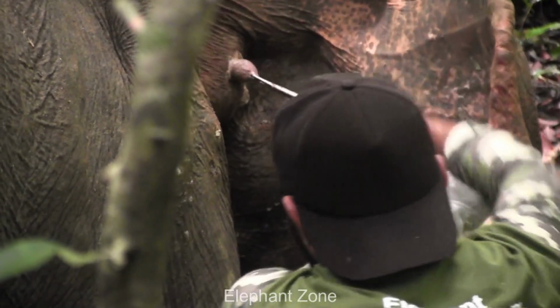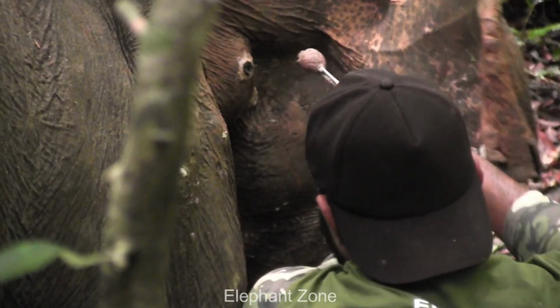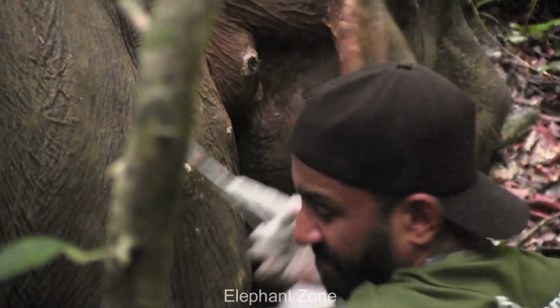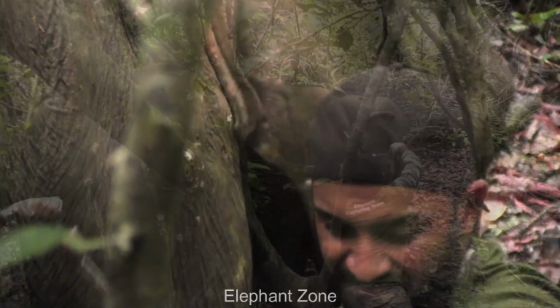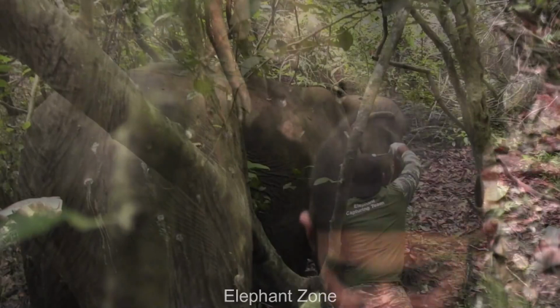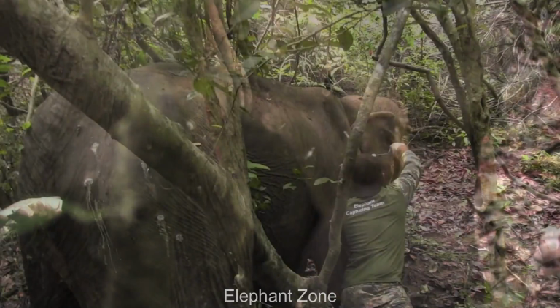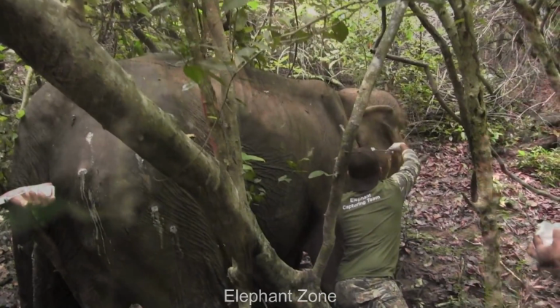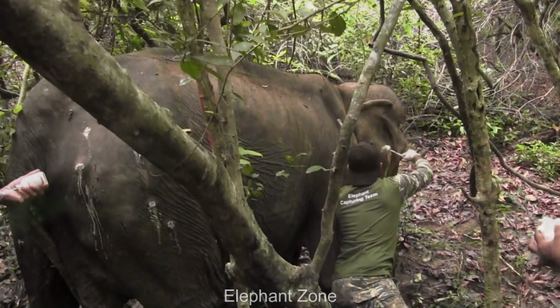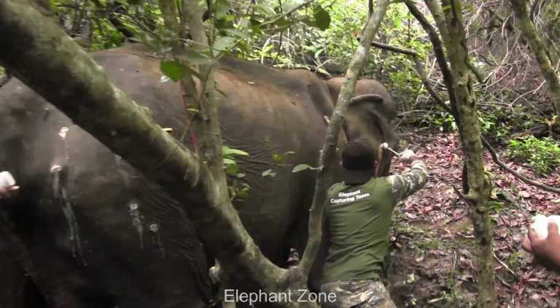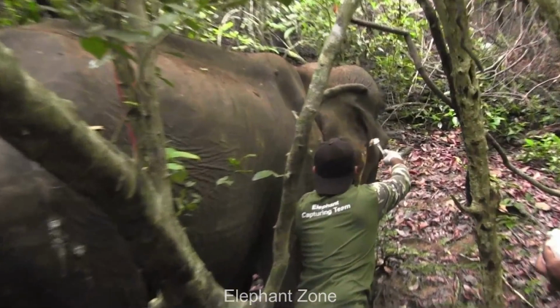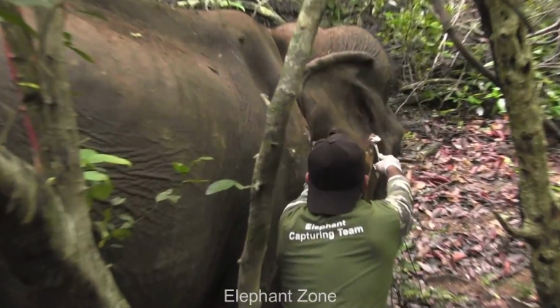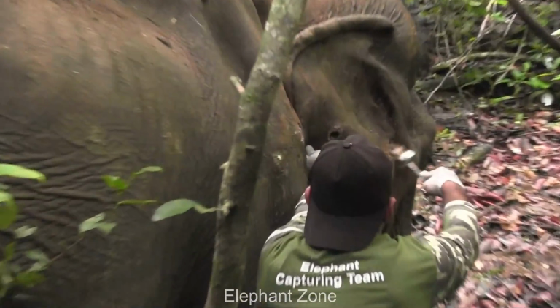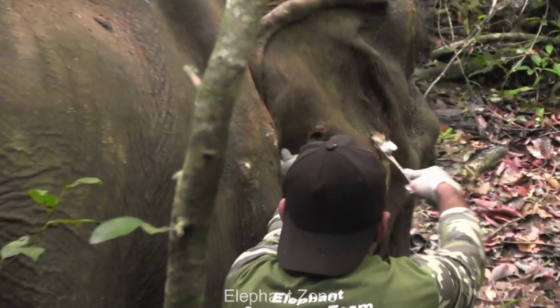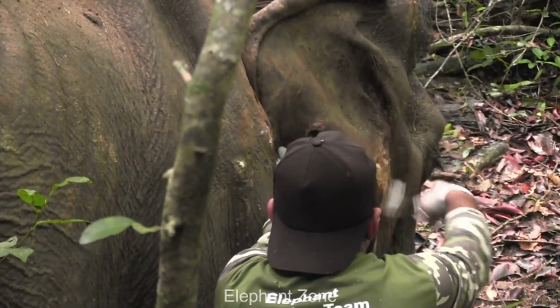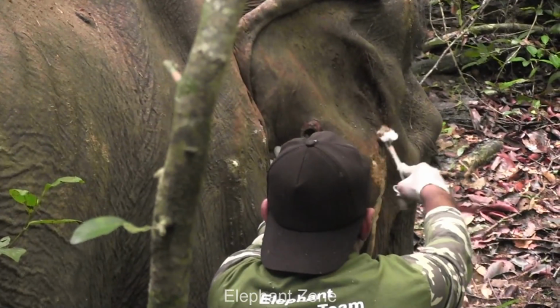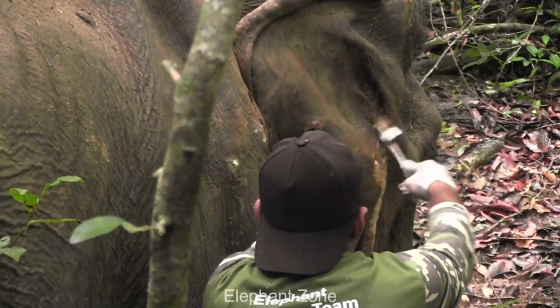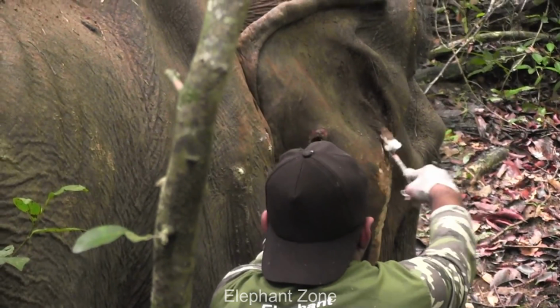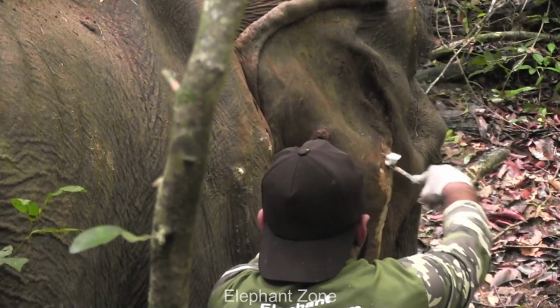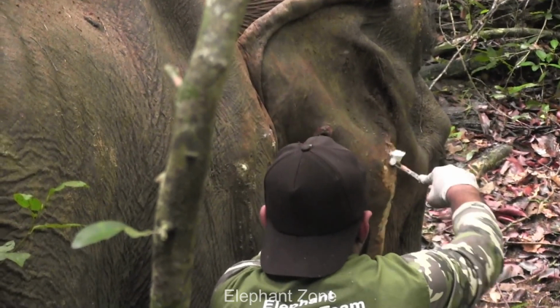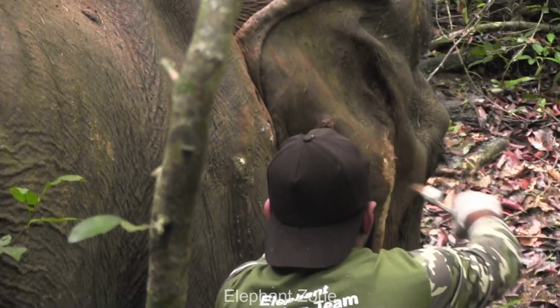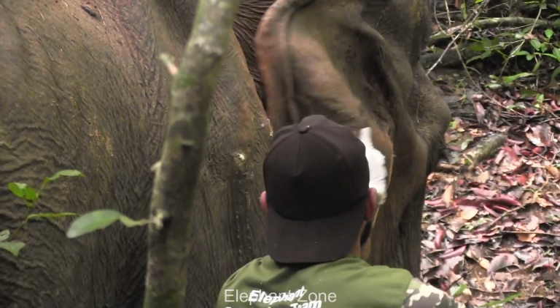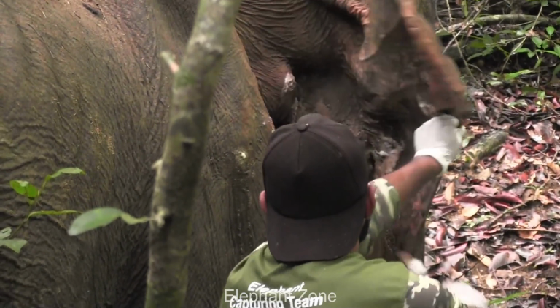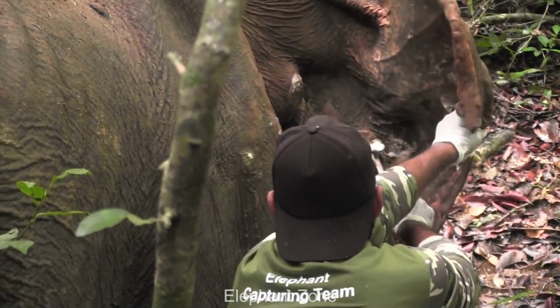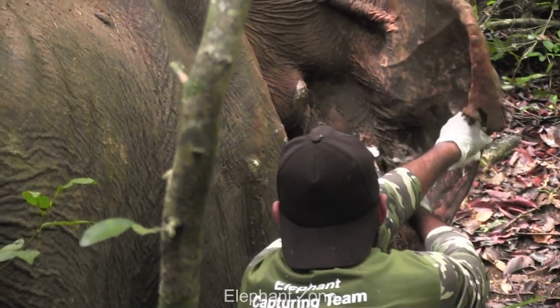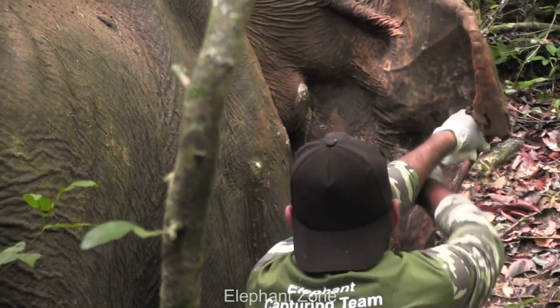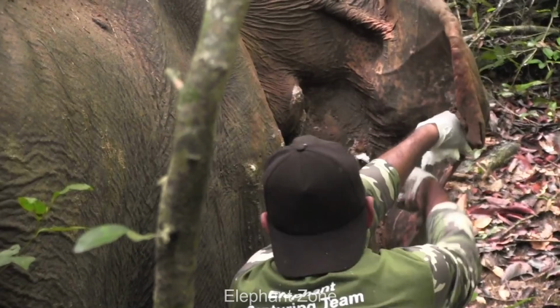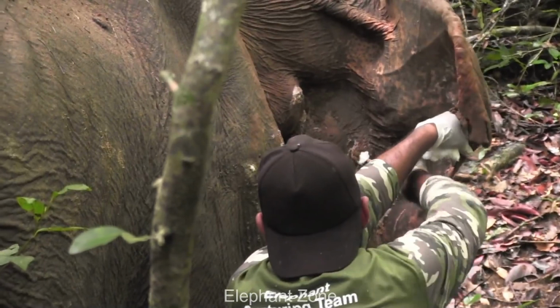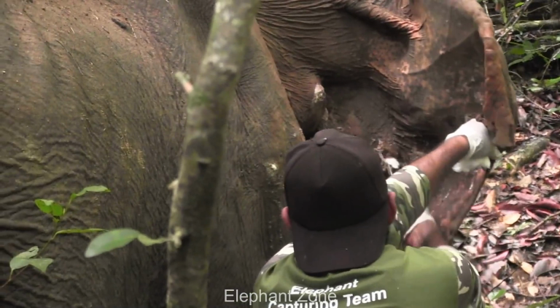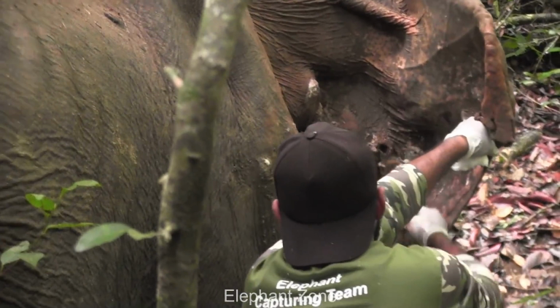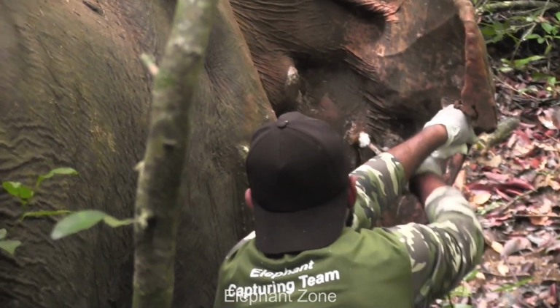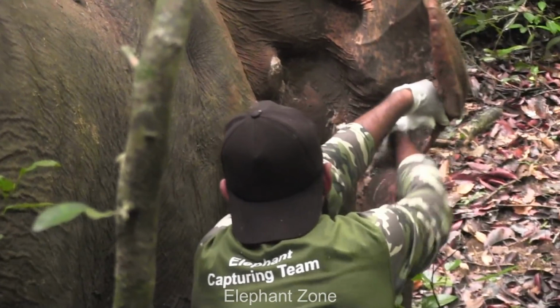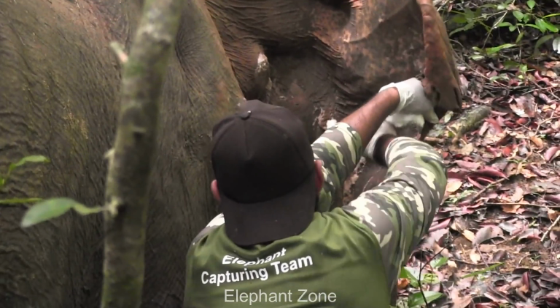The wounds were flushed with hydrogen peroxide and wiped with cotton swabs. Then the wounds were rinsed with saline solution until the hydrogen peroxide was cleared away. Thereby, they saved the elephant's life from immediate danger, but they have a long way to go.